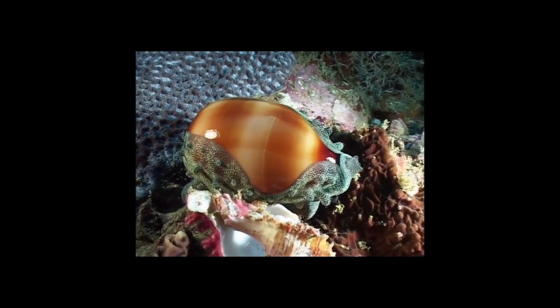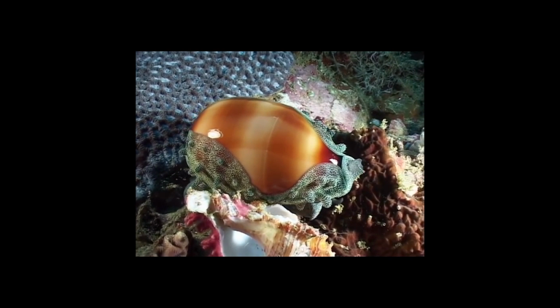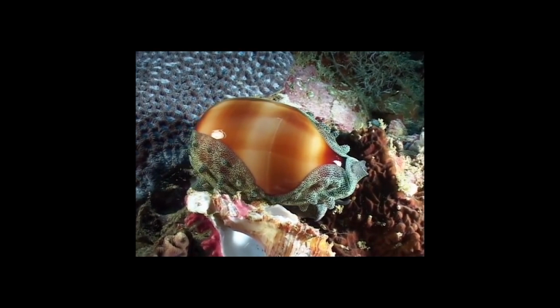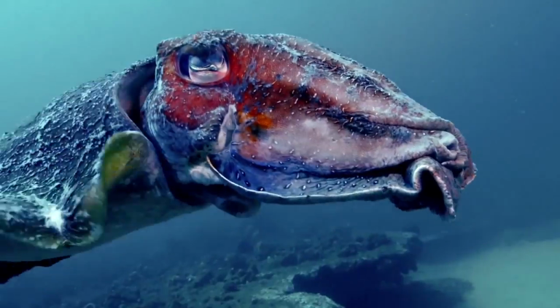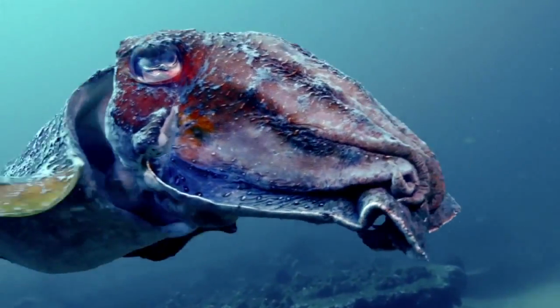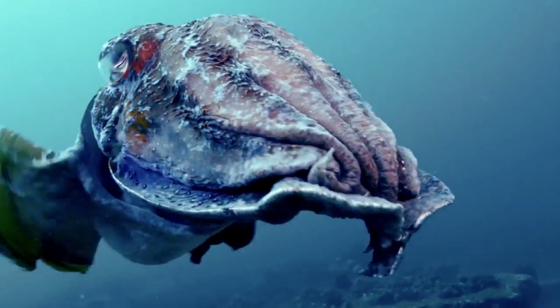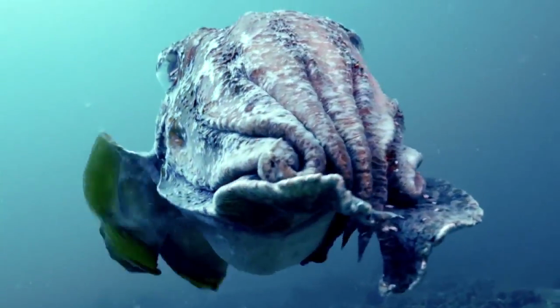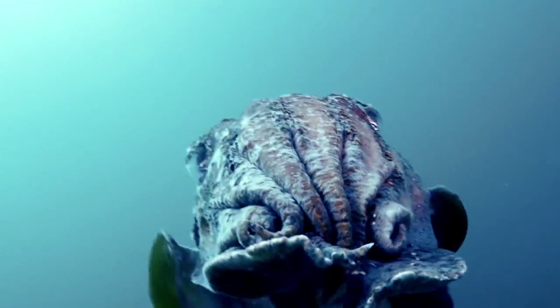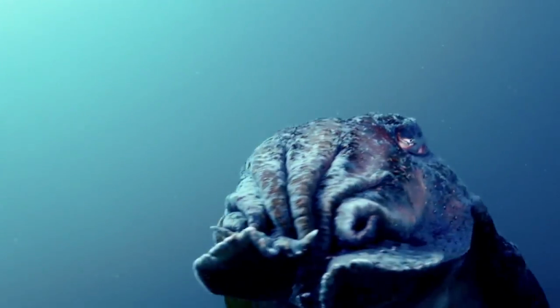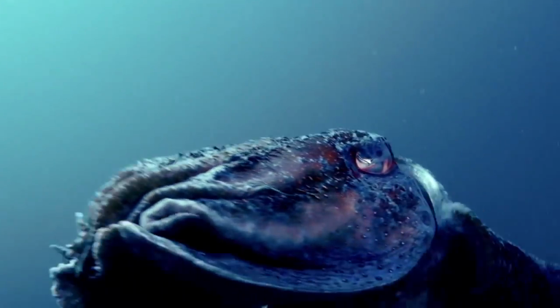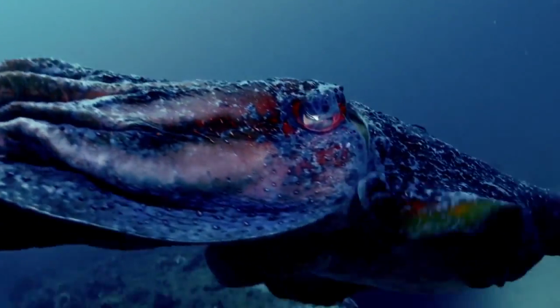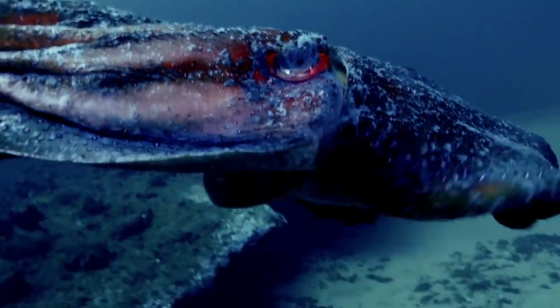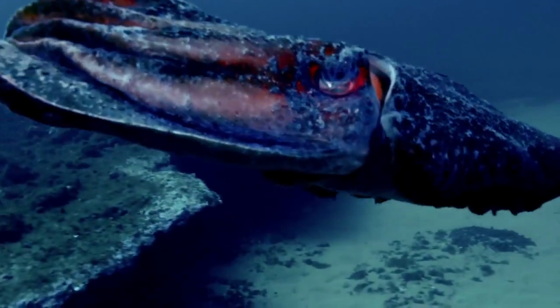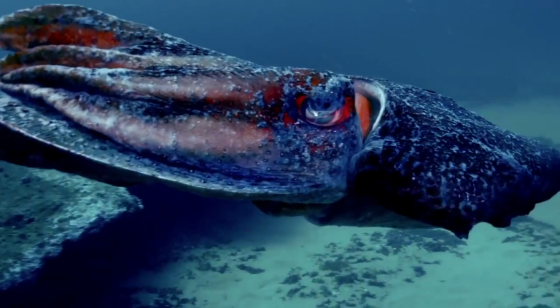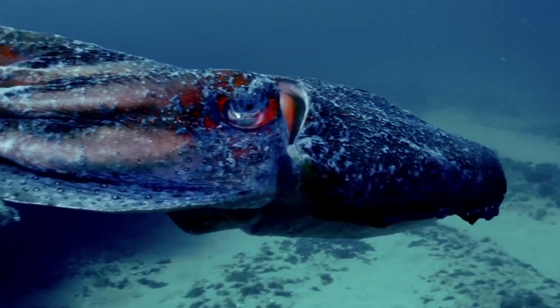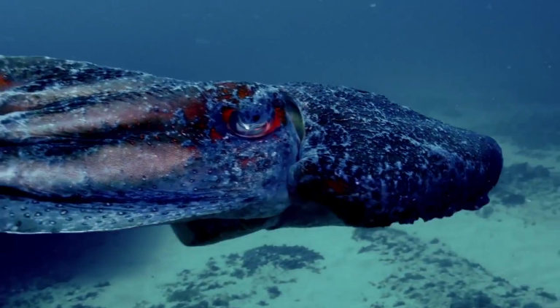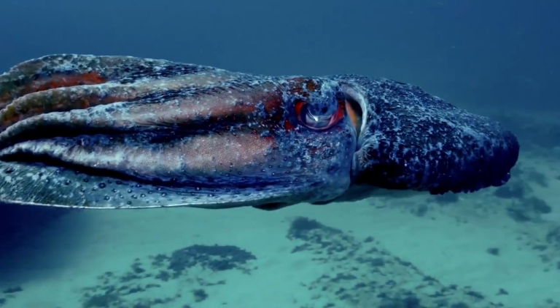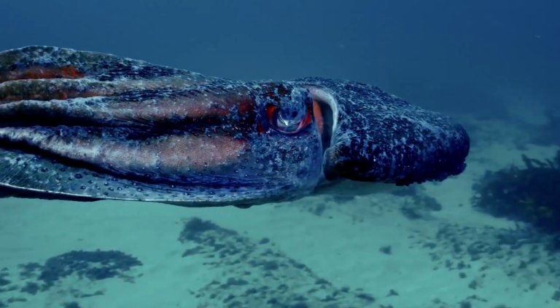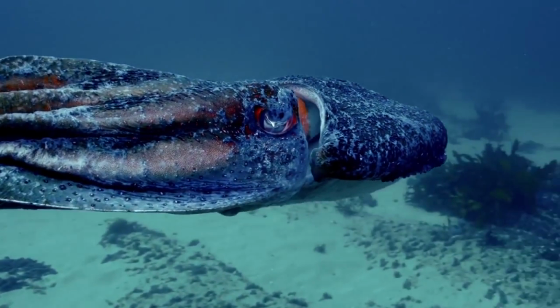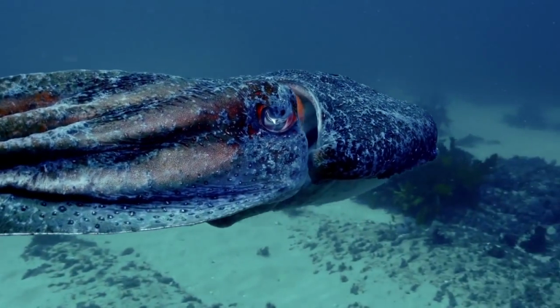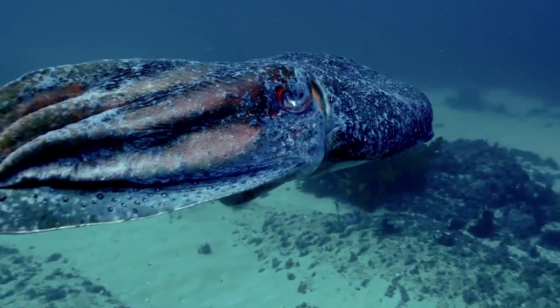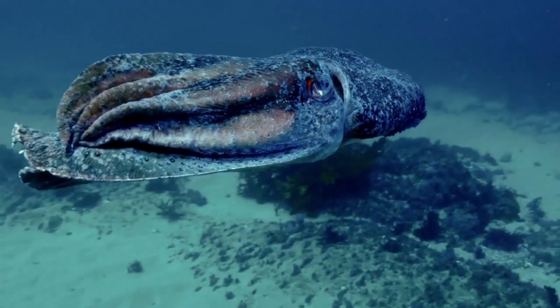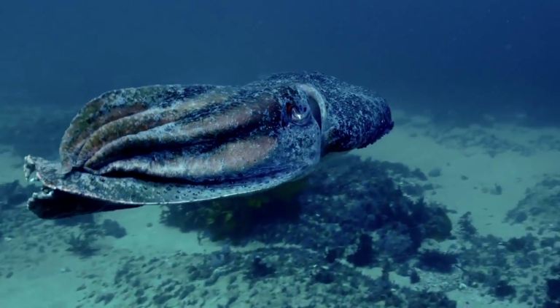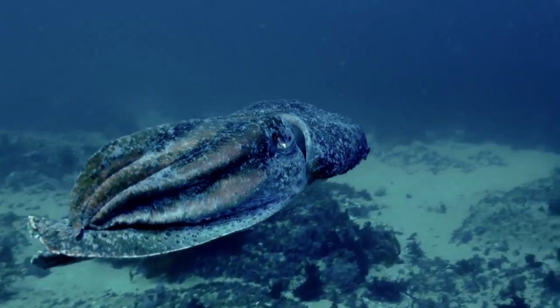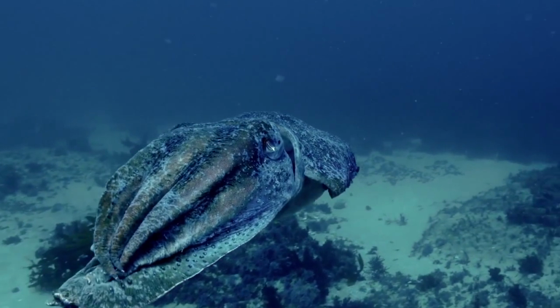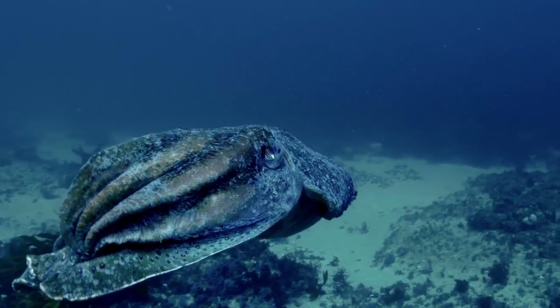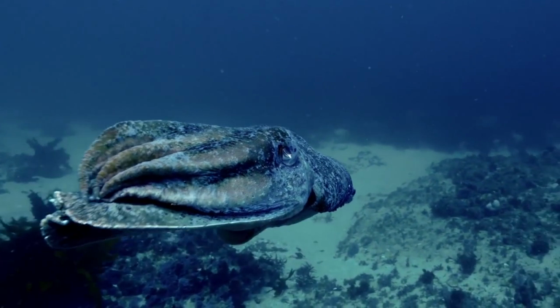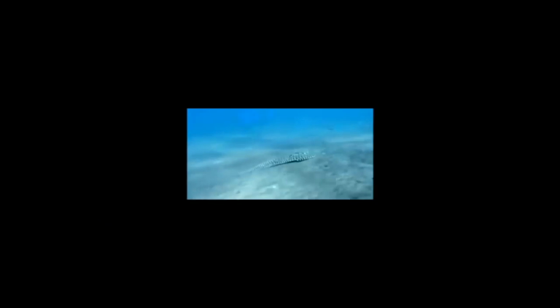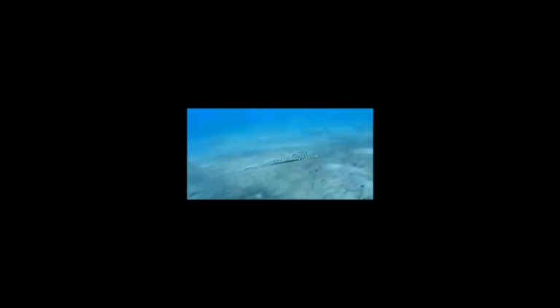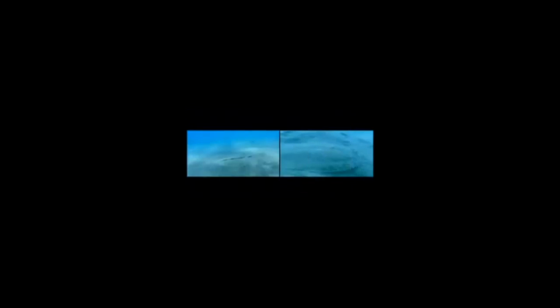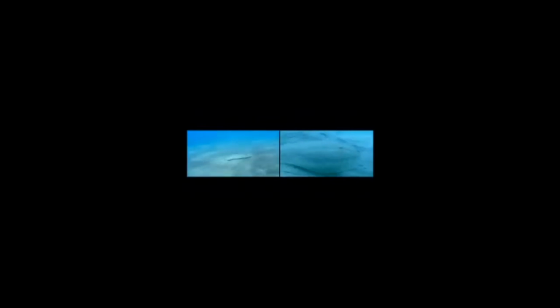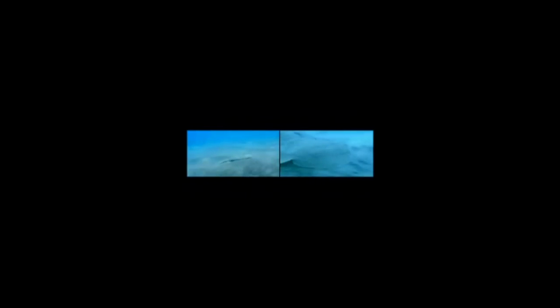Cephalopod means head foot. These animals have a prominent head and a set of arms and tentacles. These consist of octopus, squids, and cuttlefish. They are majestic creatures who have active camouflage.